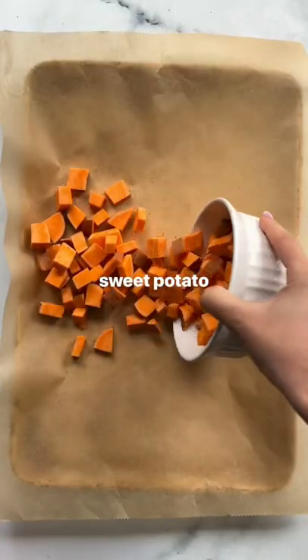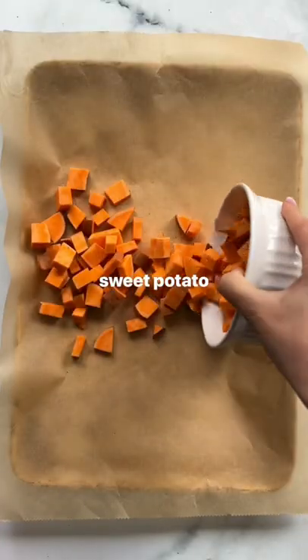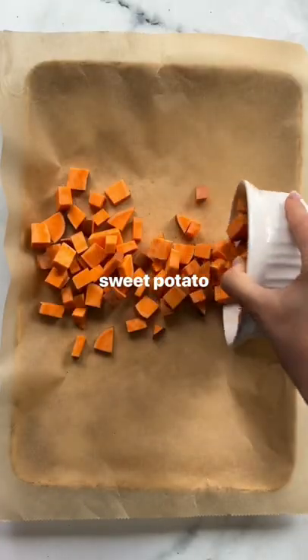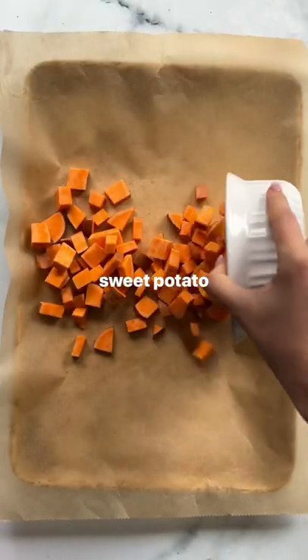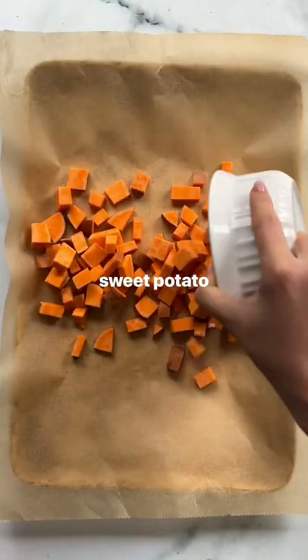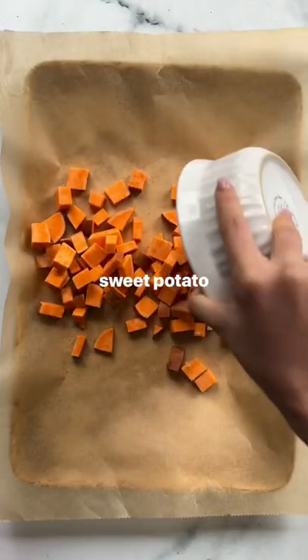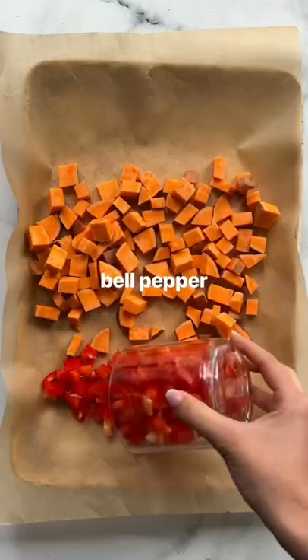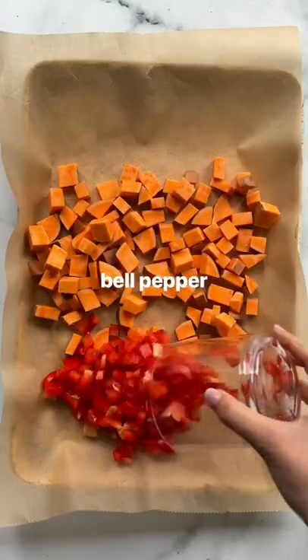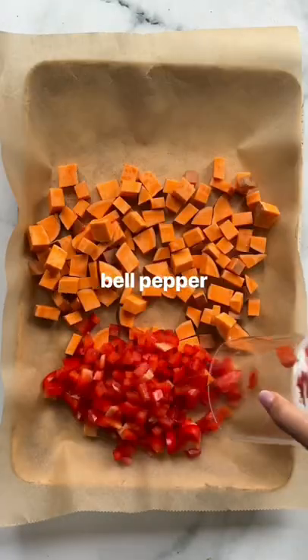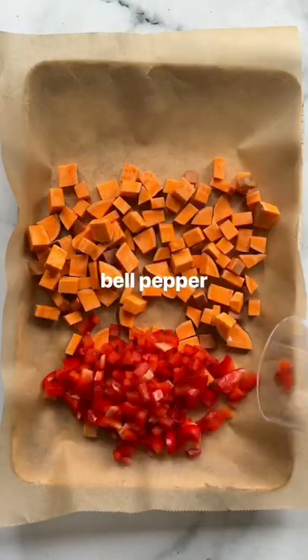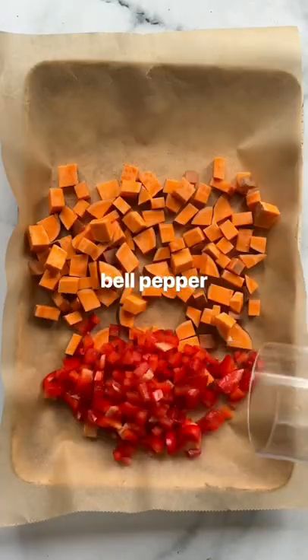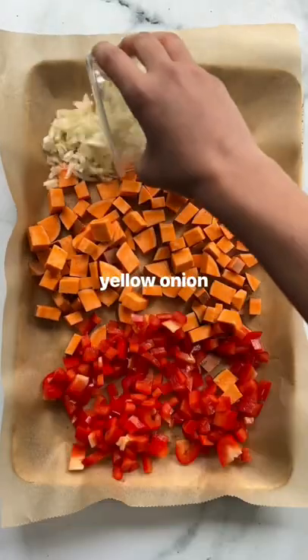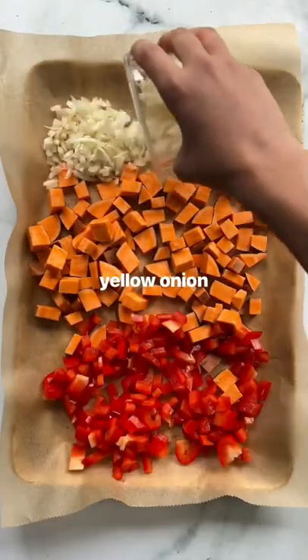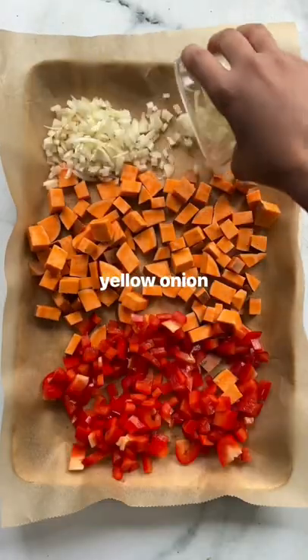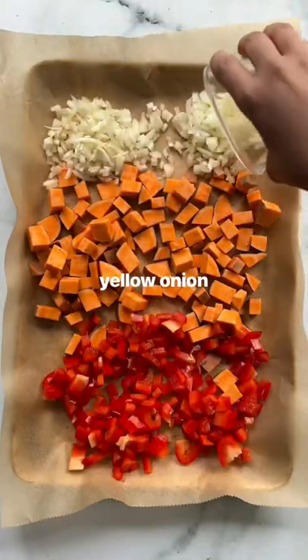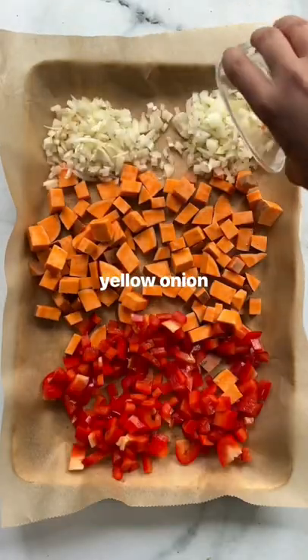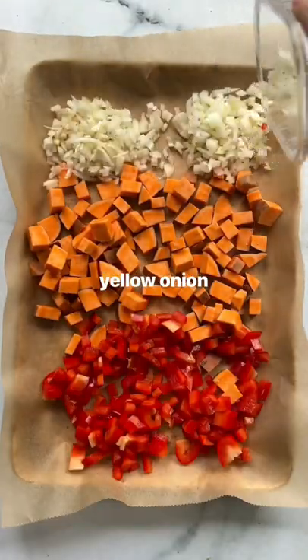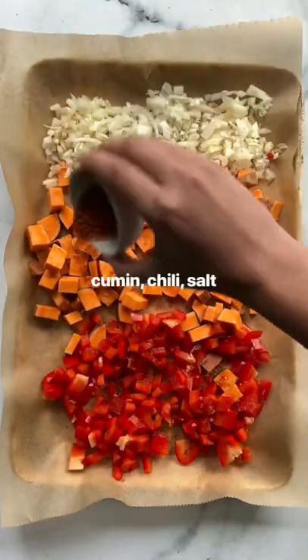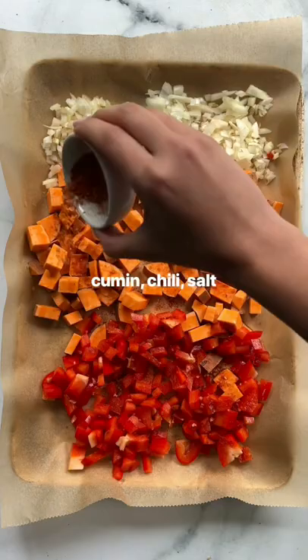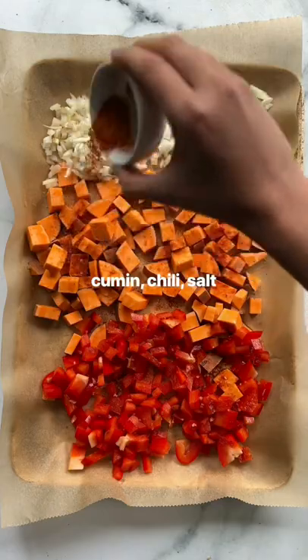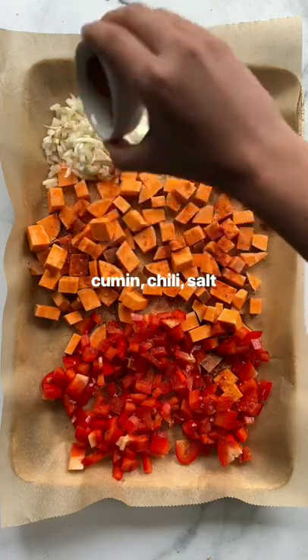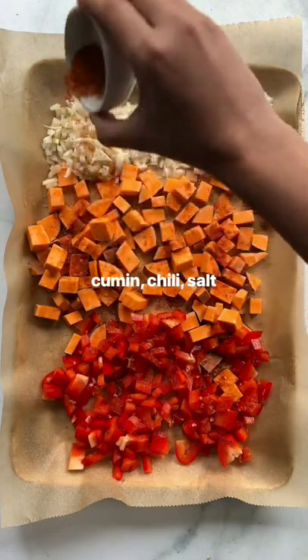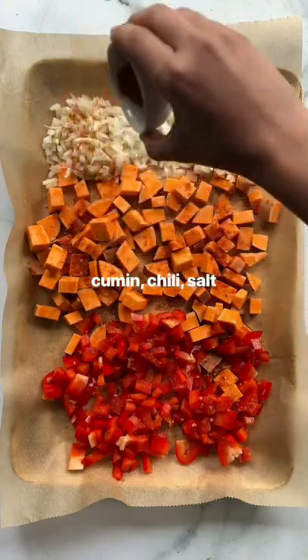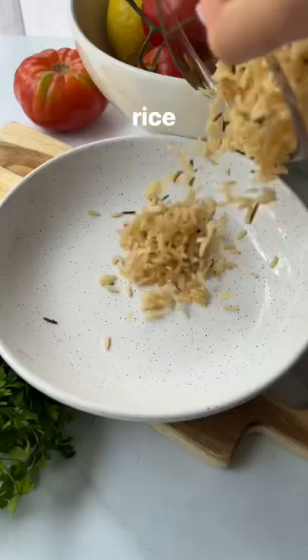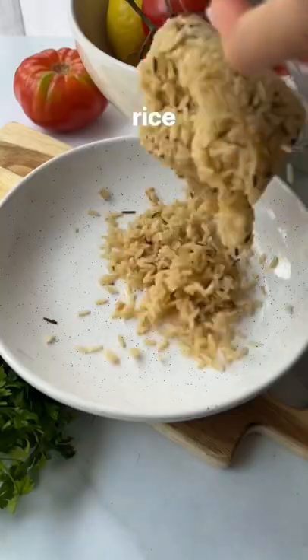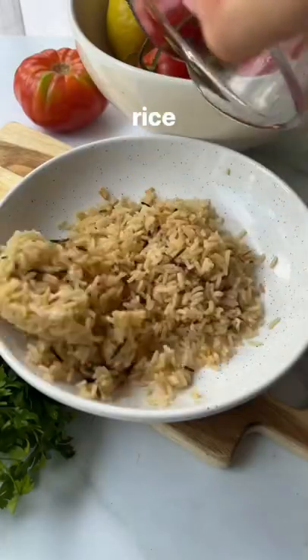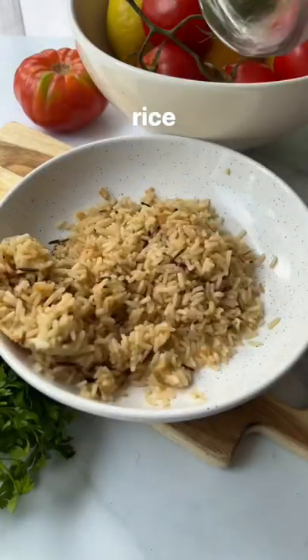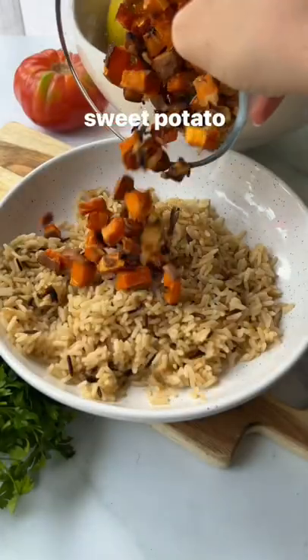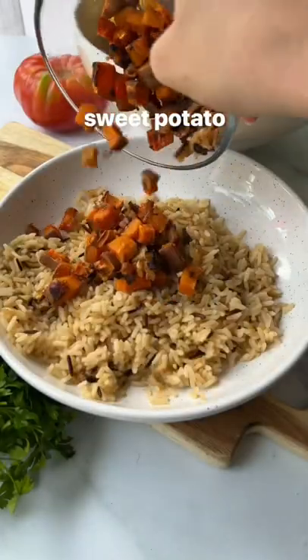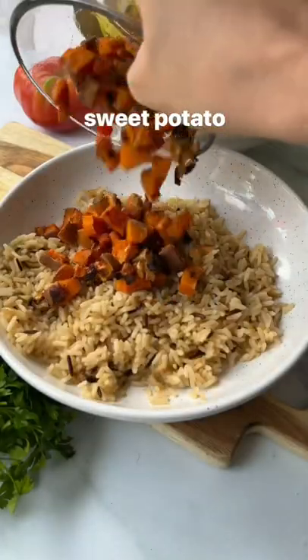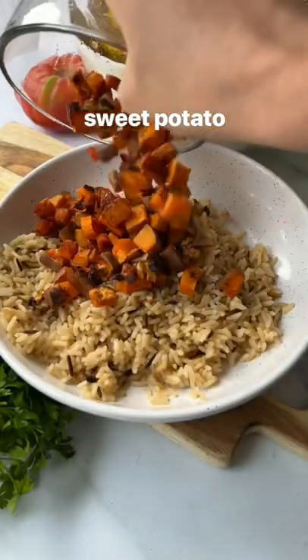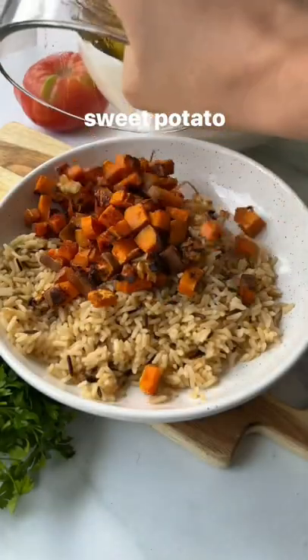When I first went plant-based I was so worried I had to say goodbye to some of my favorite foods. One of my longtime loves was queso, but I never felt great after eating it.